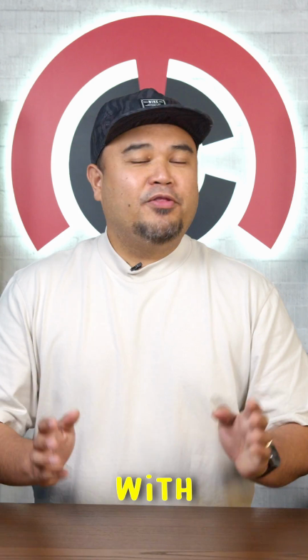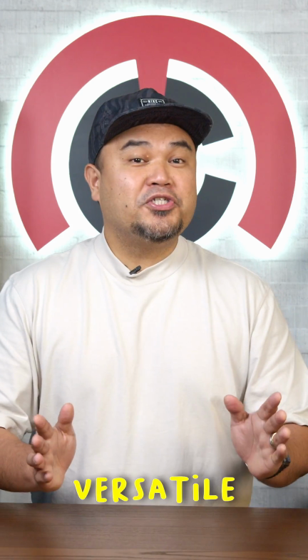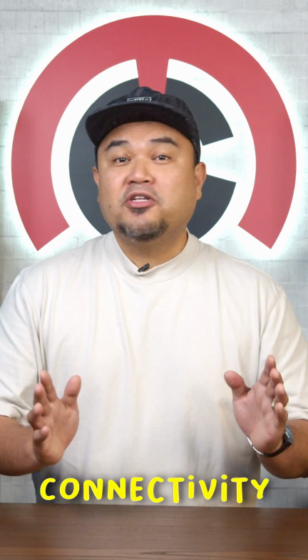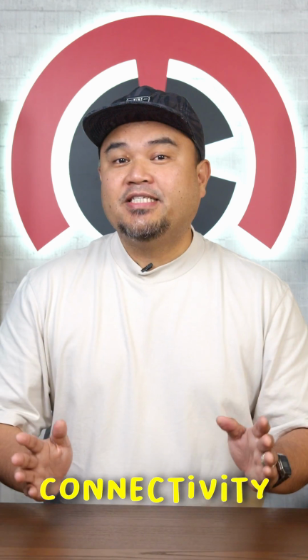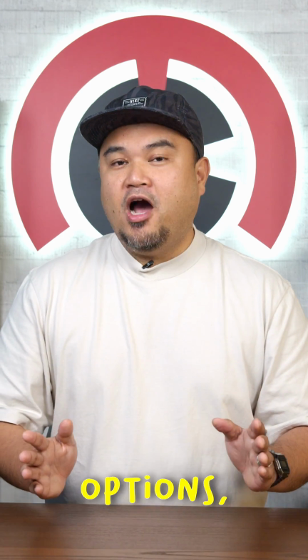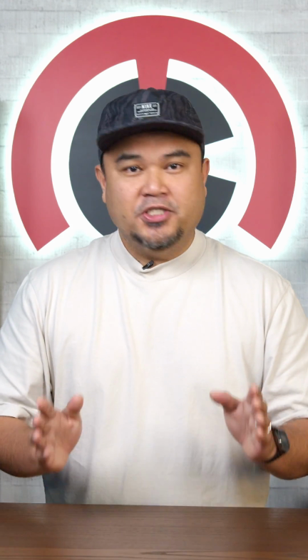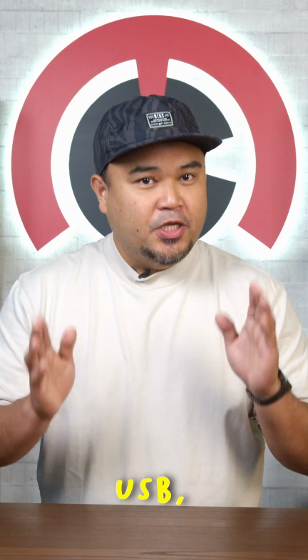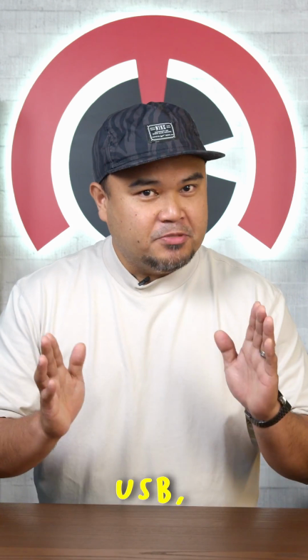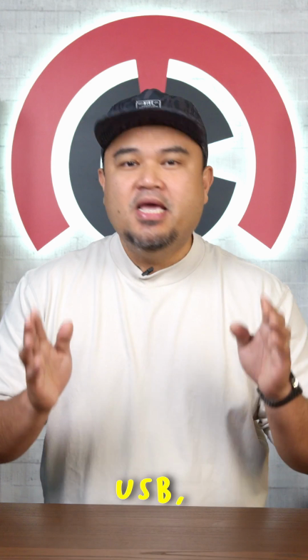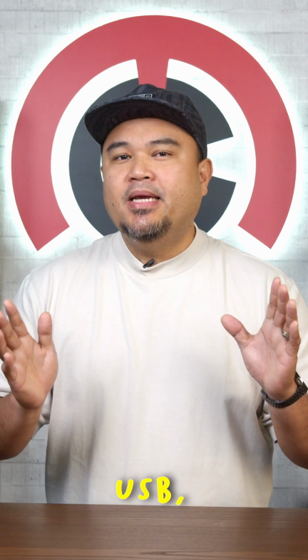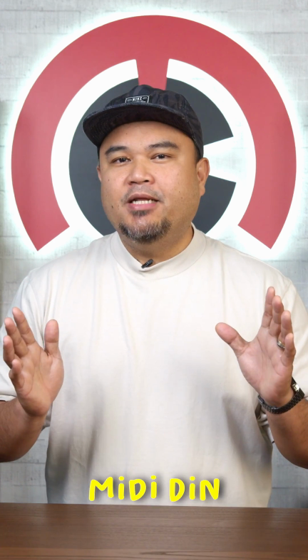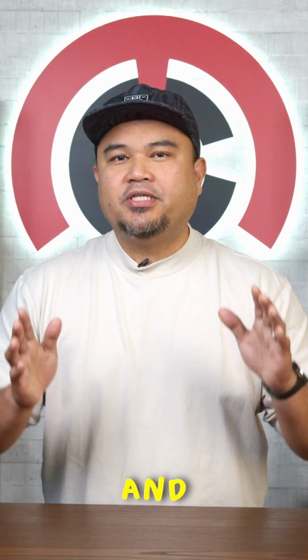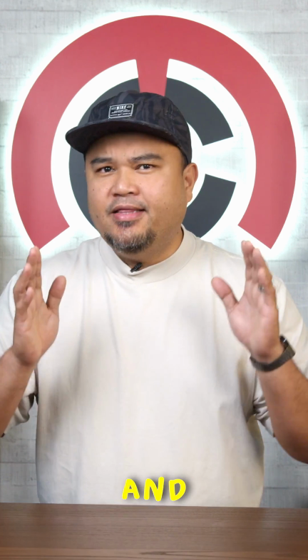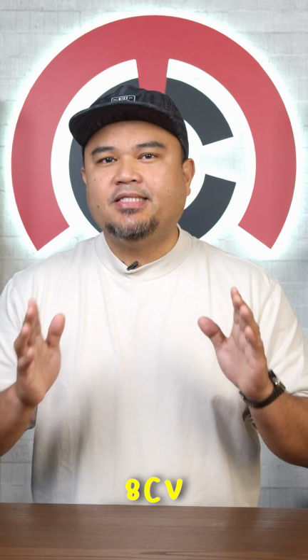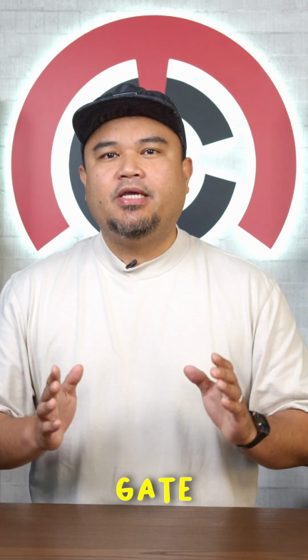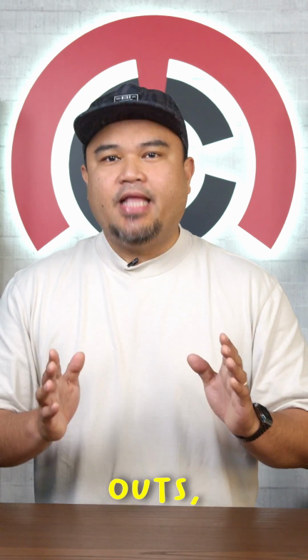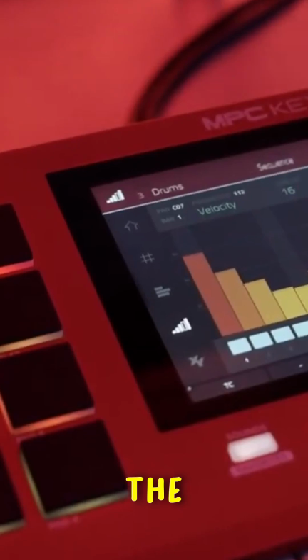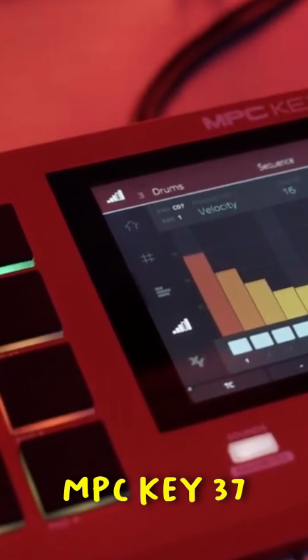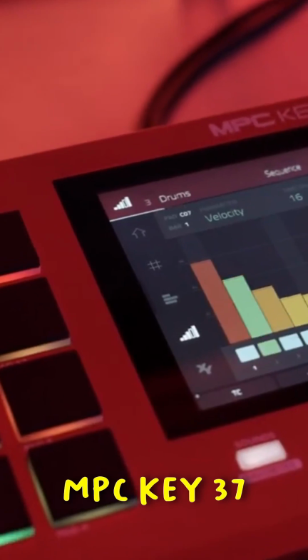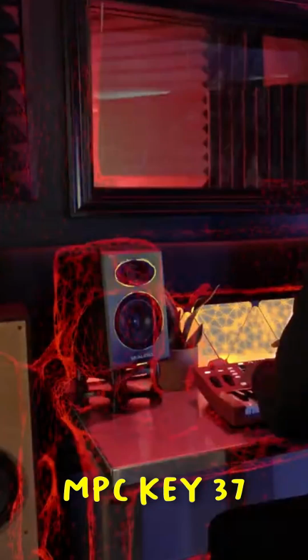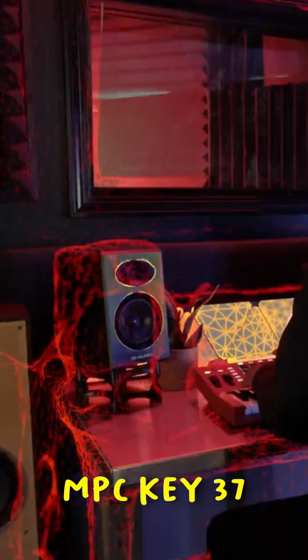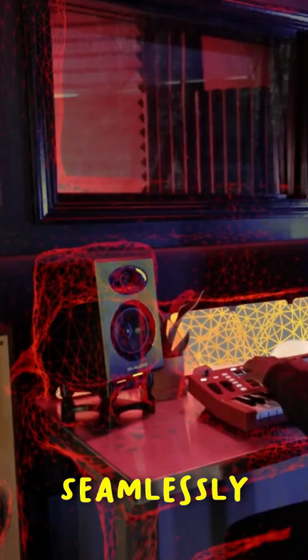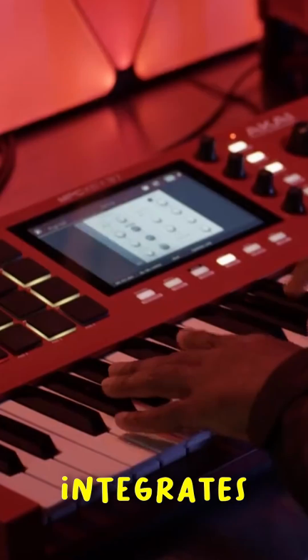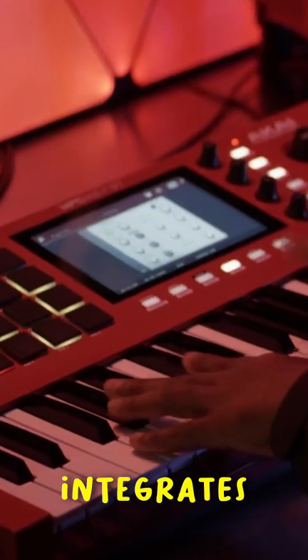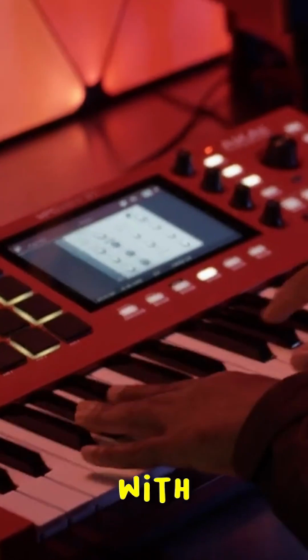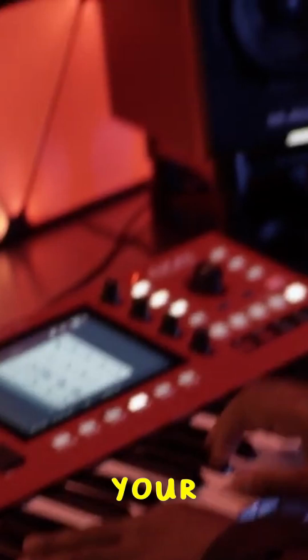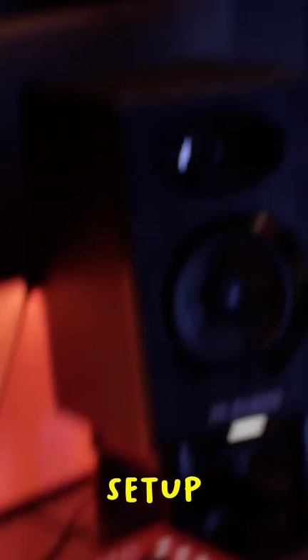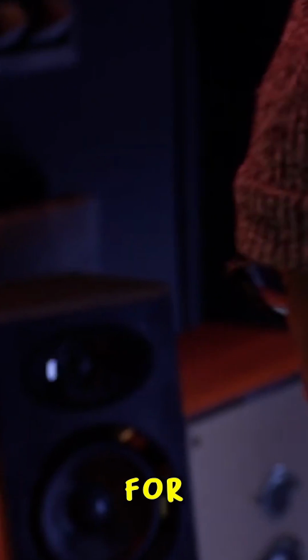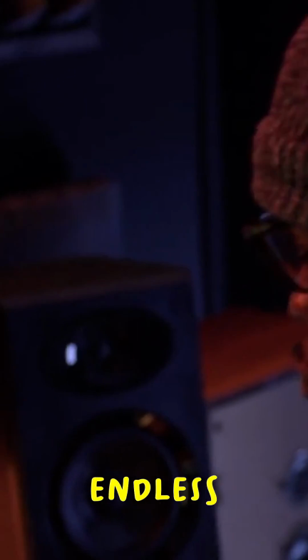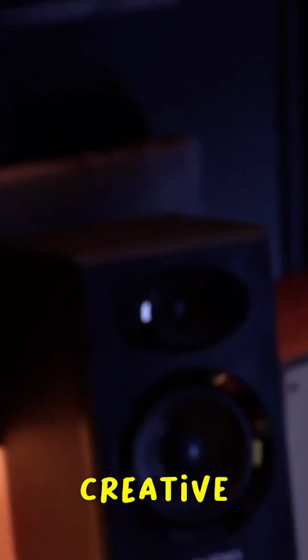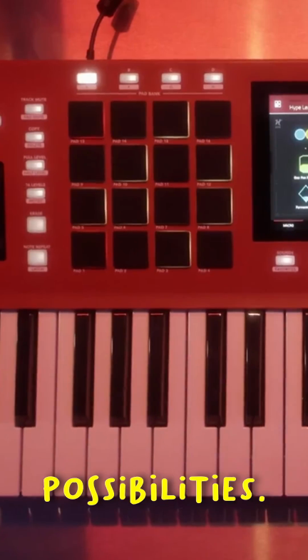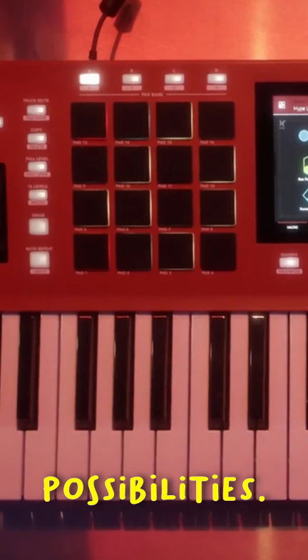With versatile connectivity options — including USB, MIDI din ports, and CV/gate out — the MPC Key 37 seamlessly integrates with your setup for endless creative possibilities.